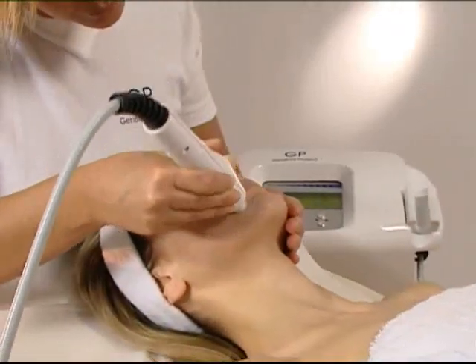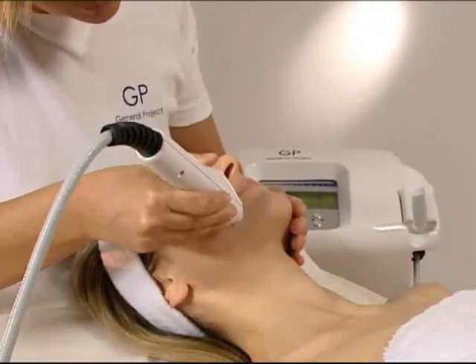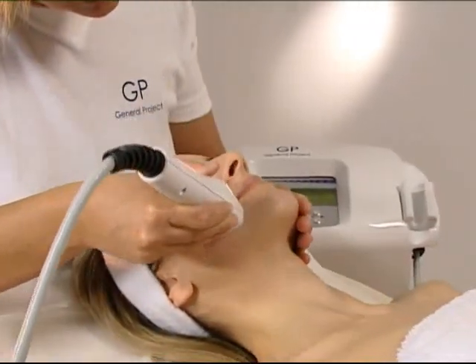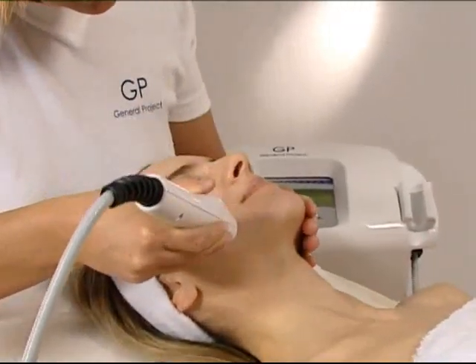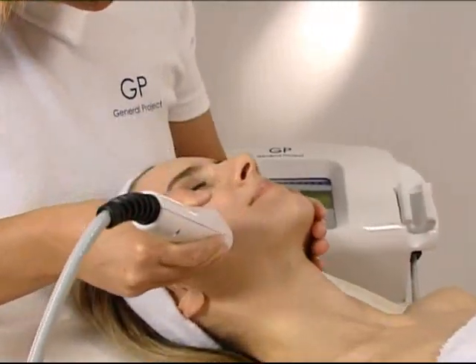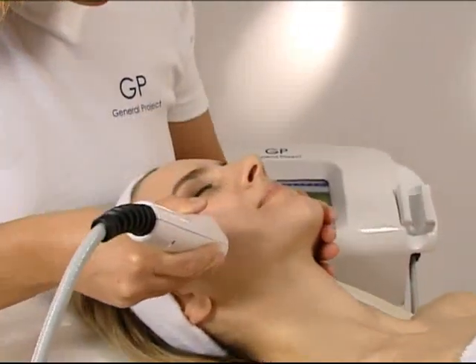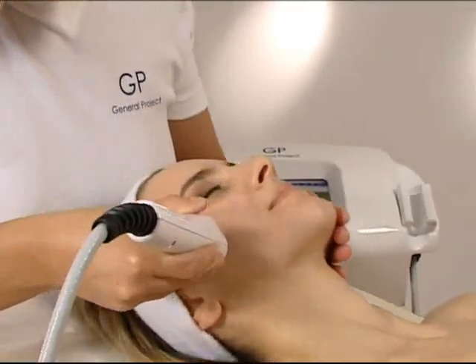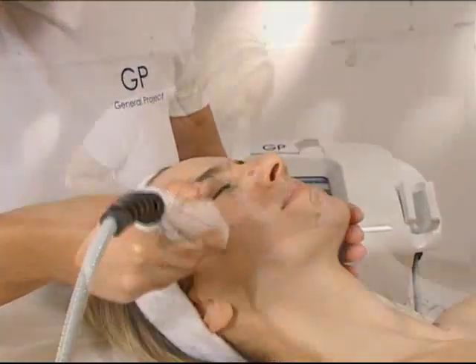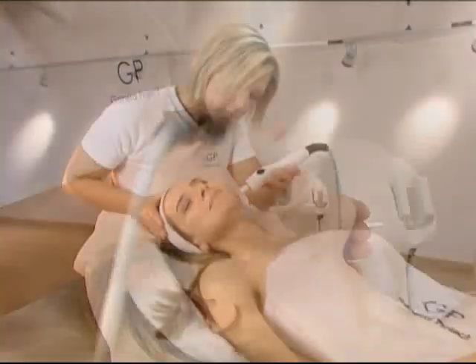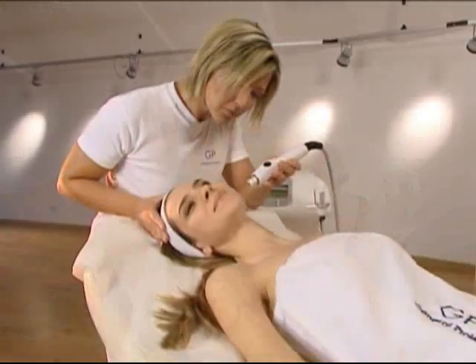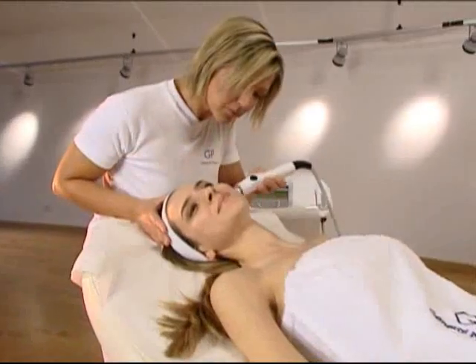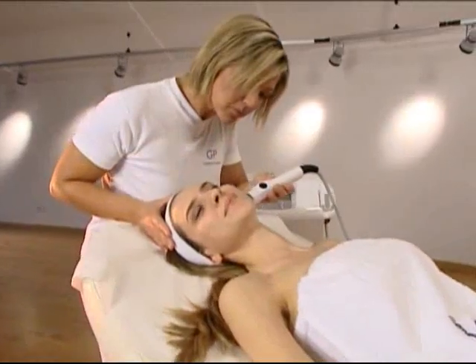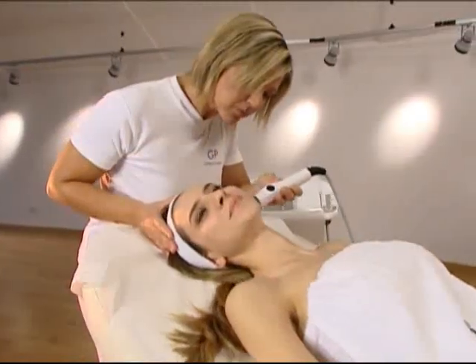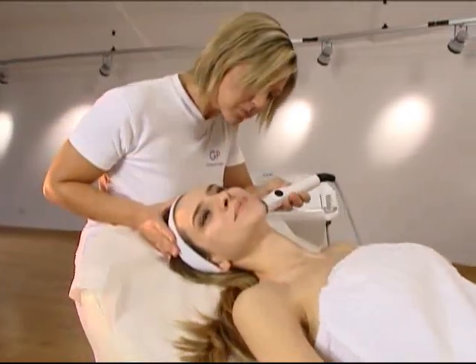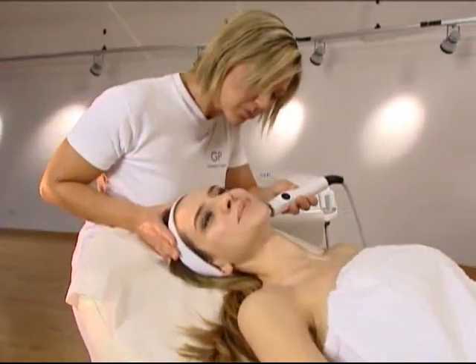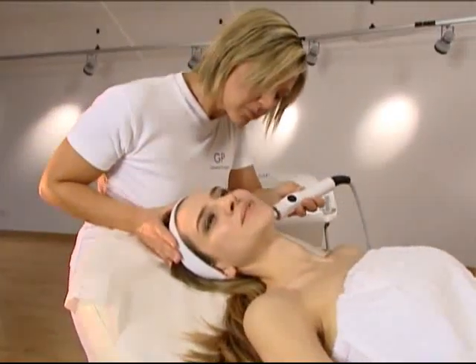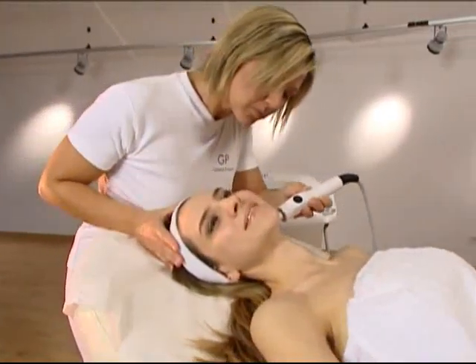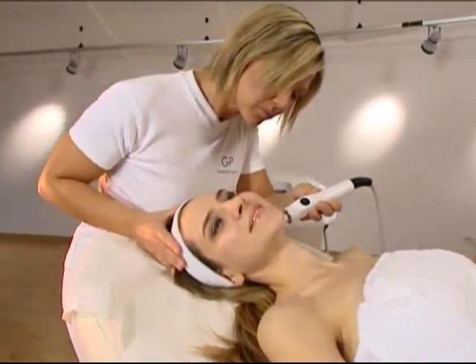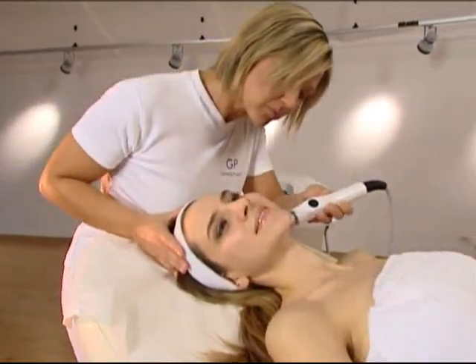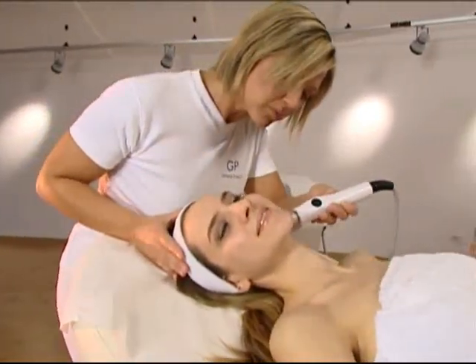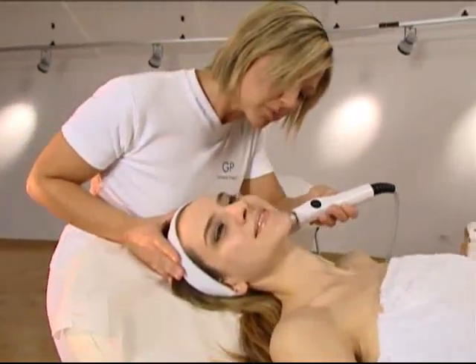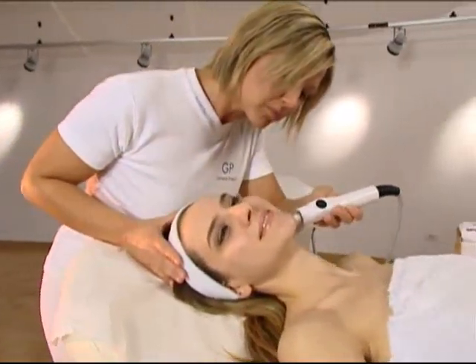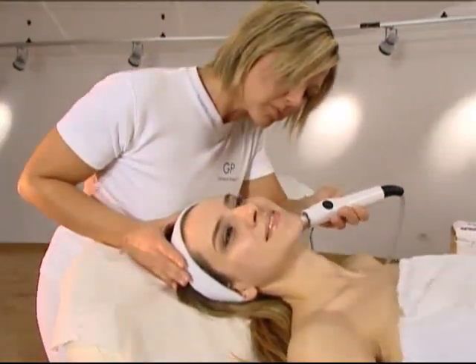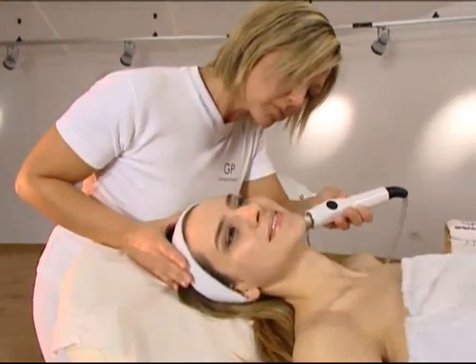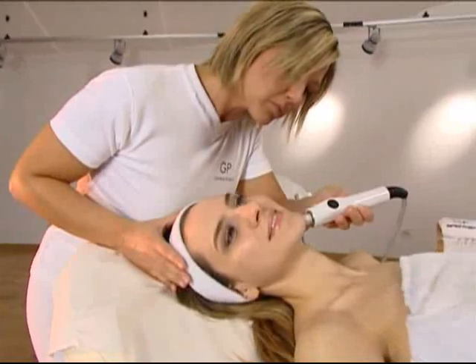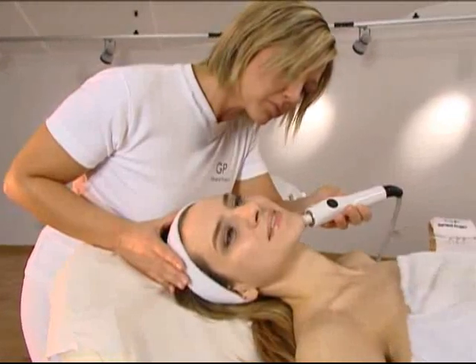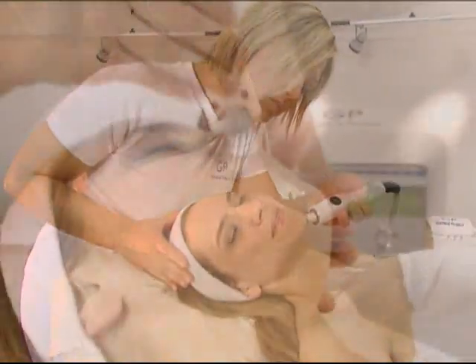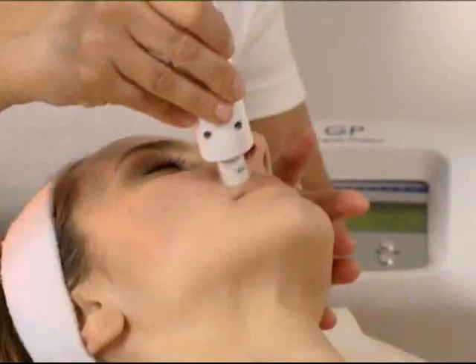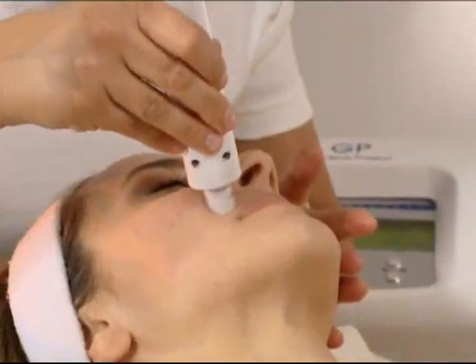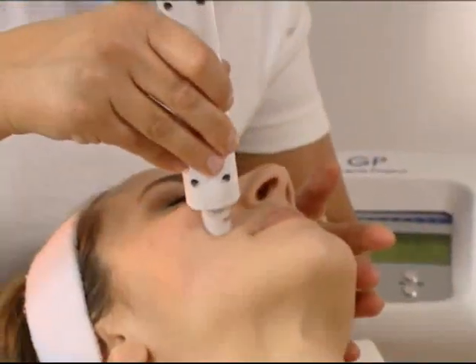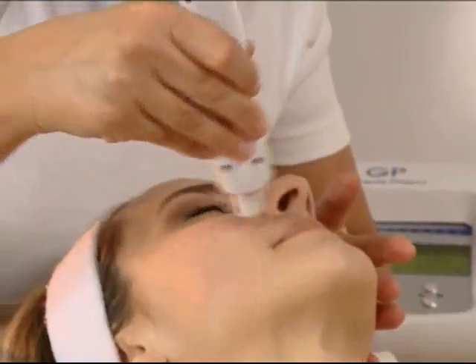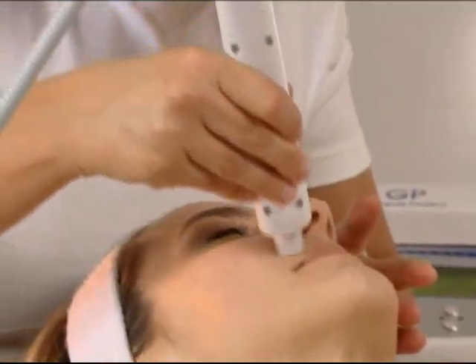The visible improvements include rejuvenated skin, increased skin thickness, reduction of wrinkles, and peeling.